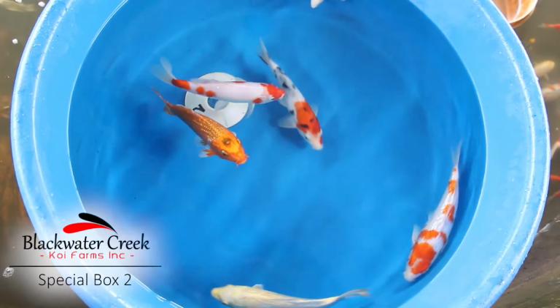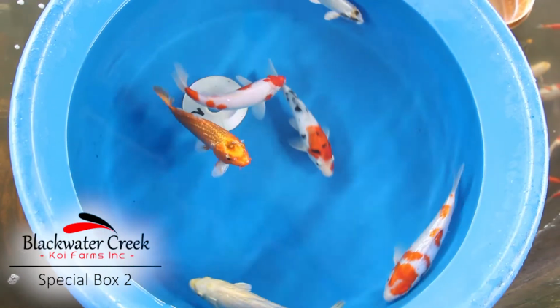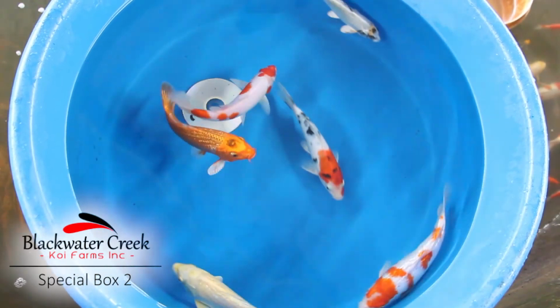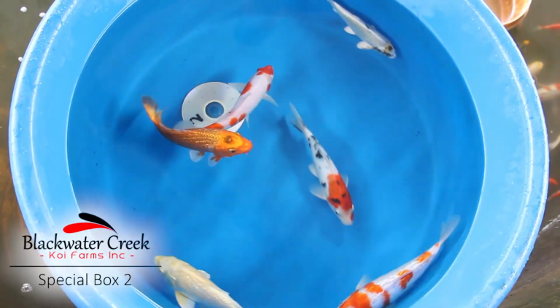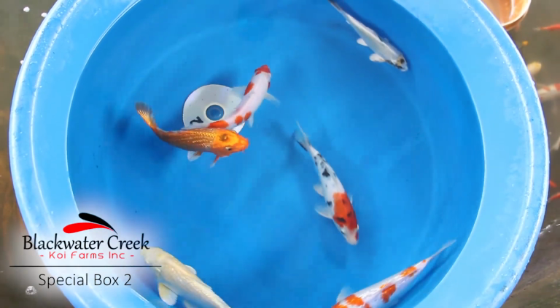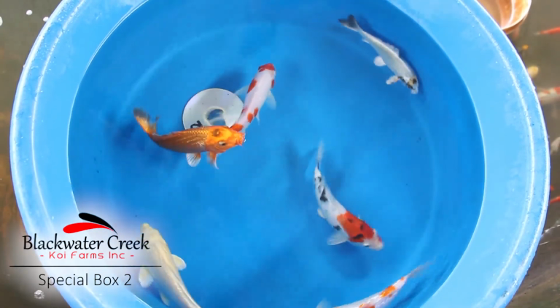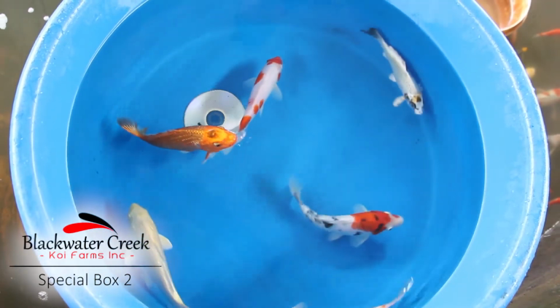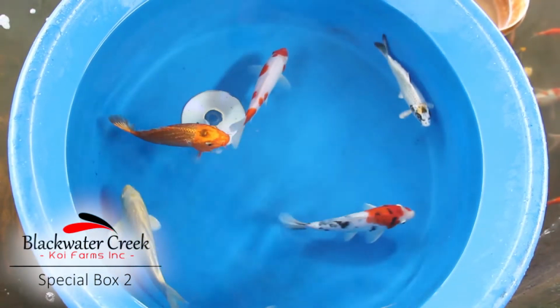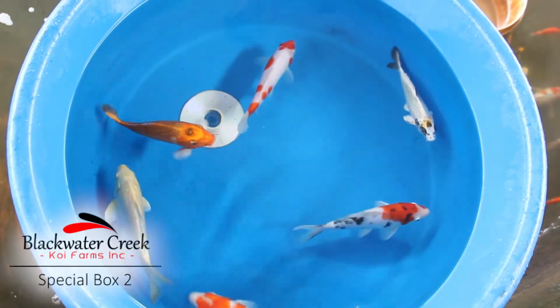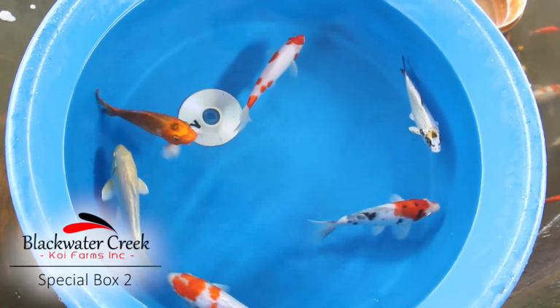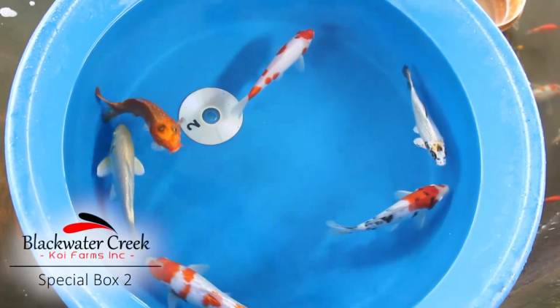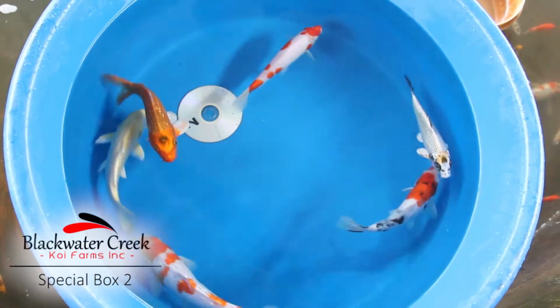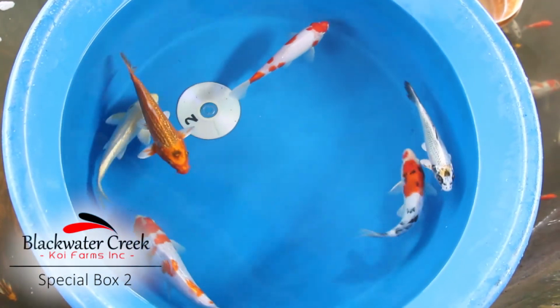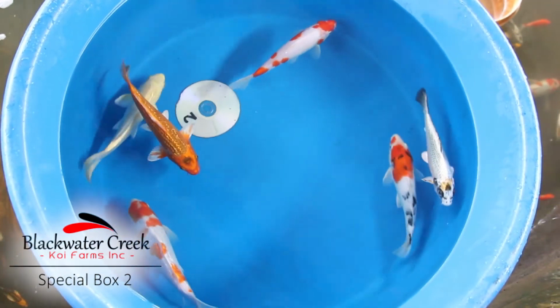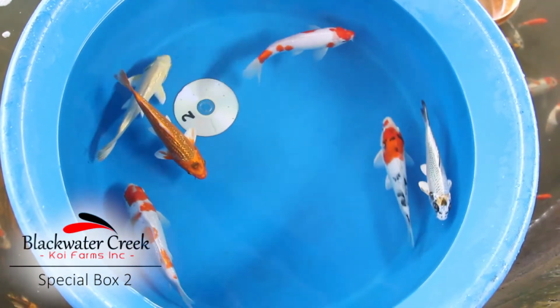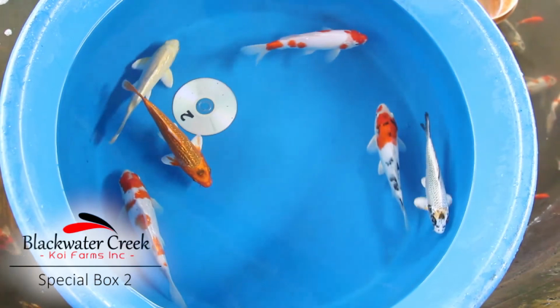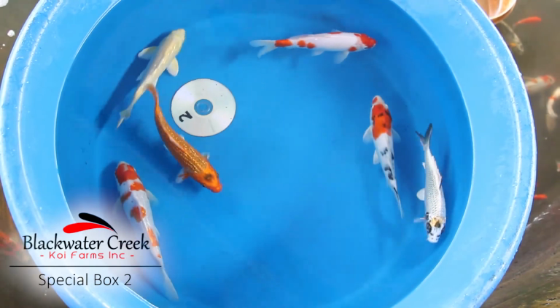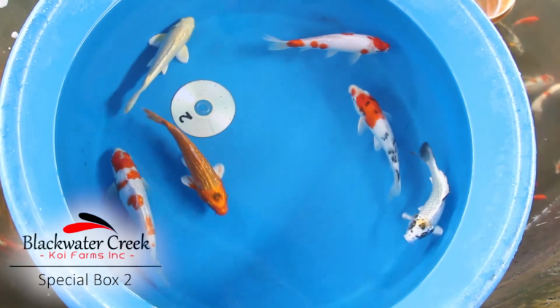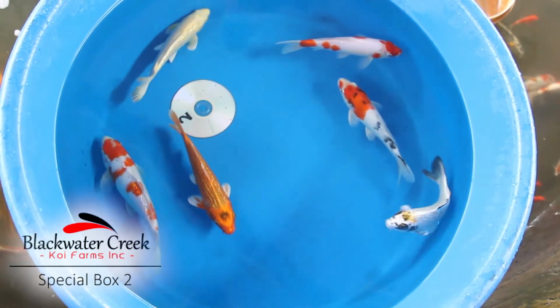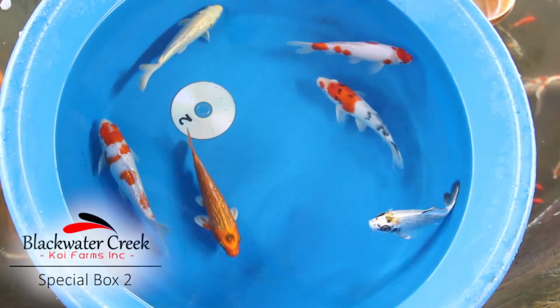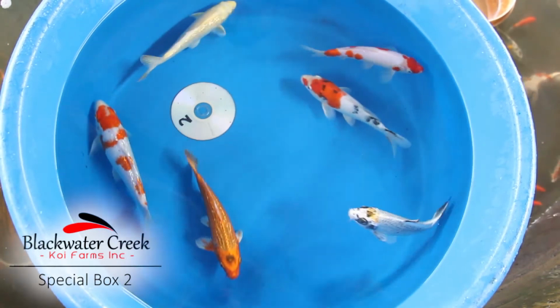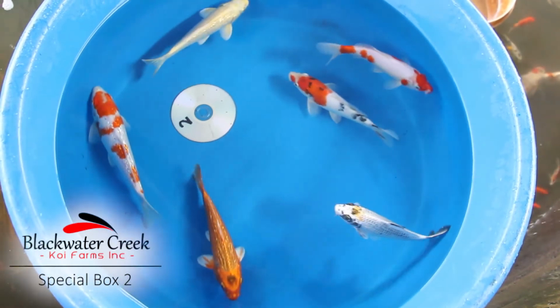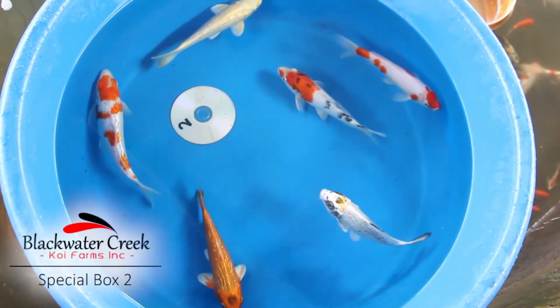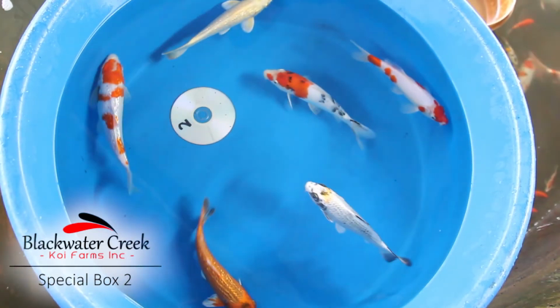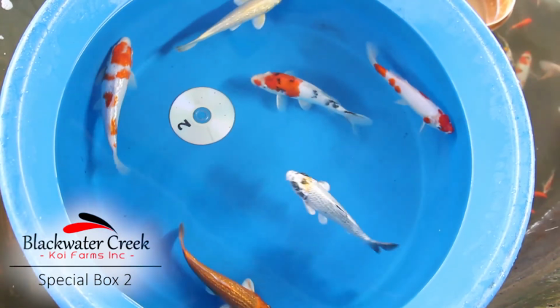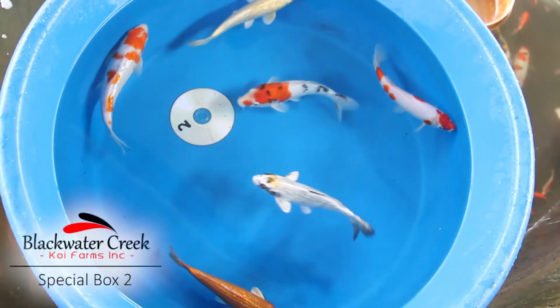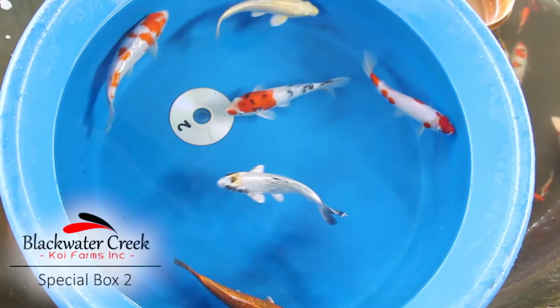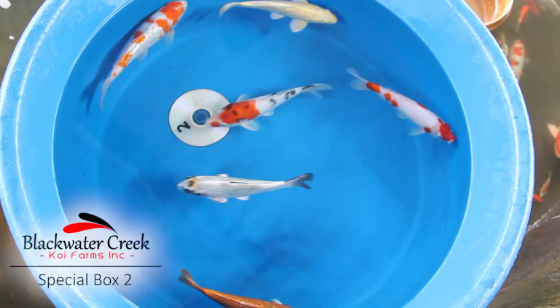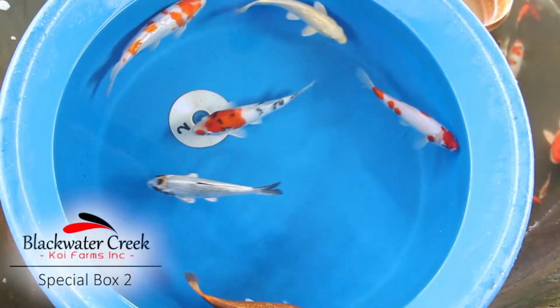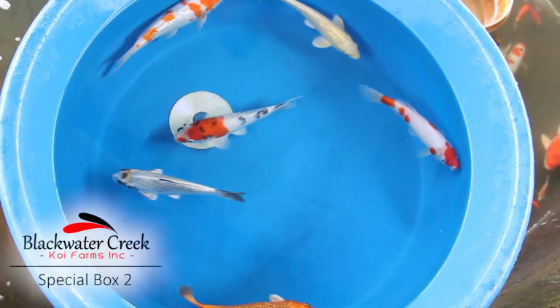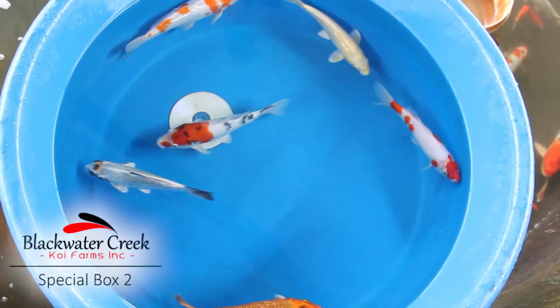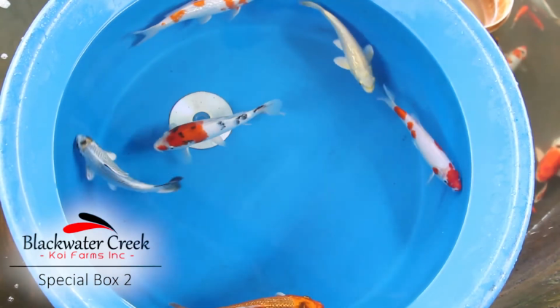This box offers the option to get a smaller group of fish that are a little bit bigger. In here there are six fish ranging in size from approximately seven to nine inches.